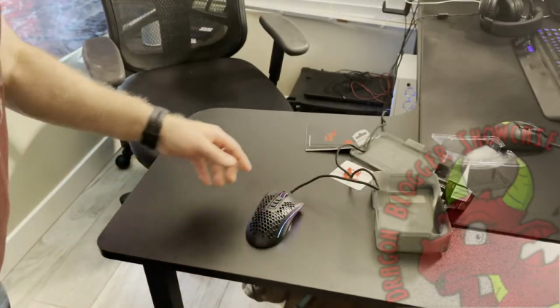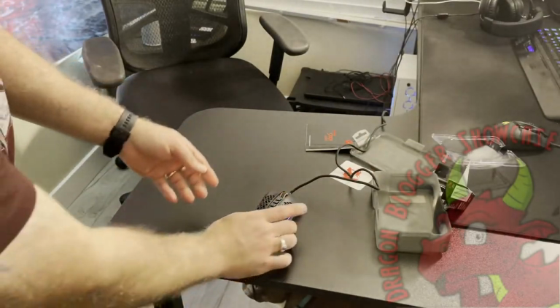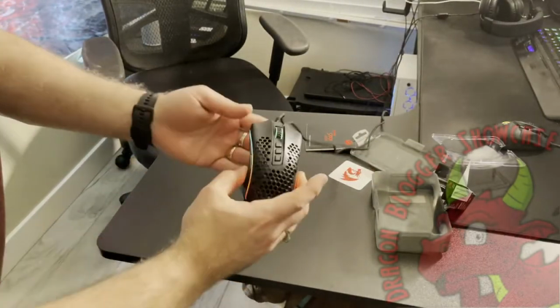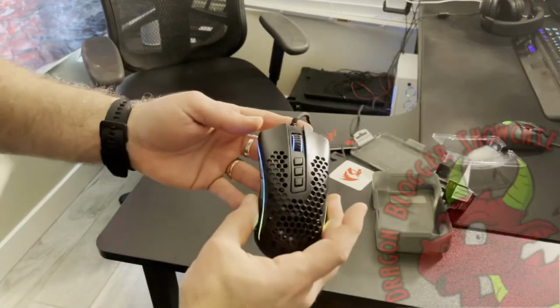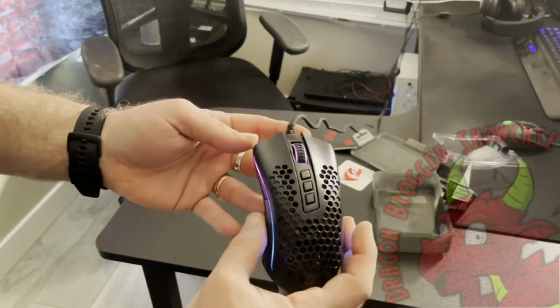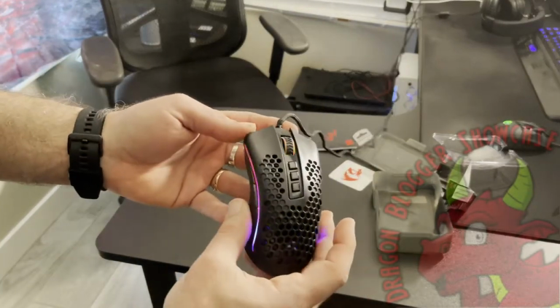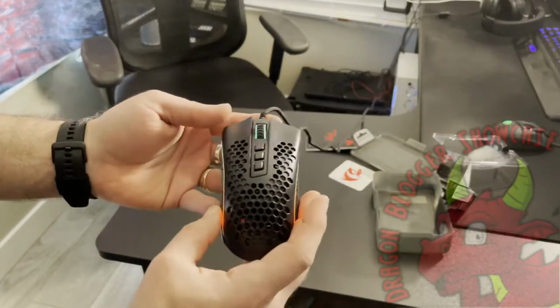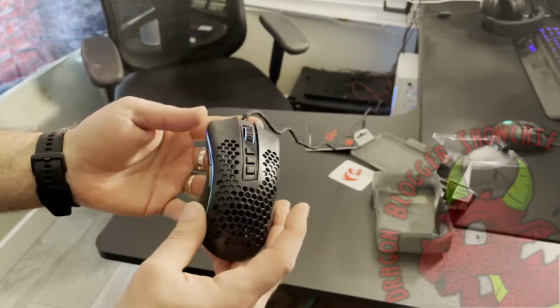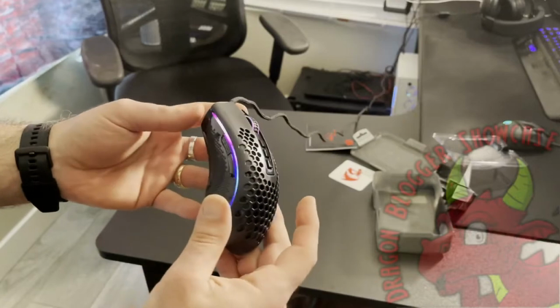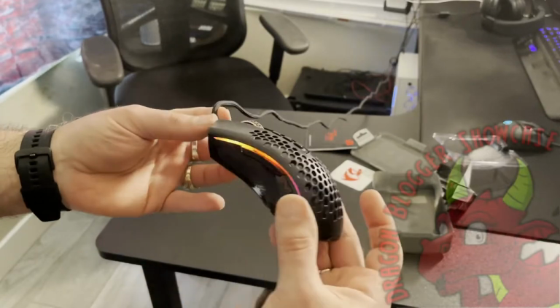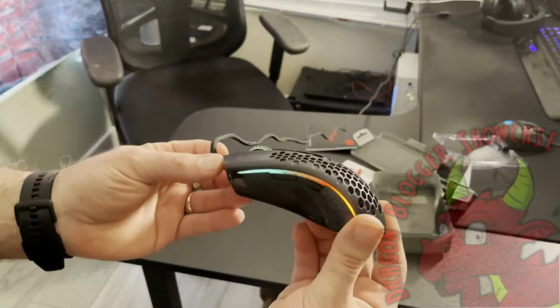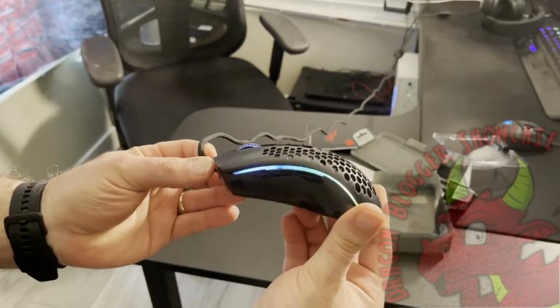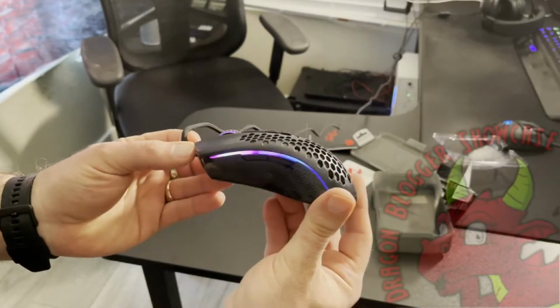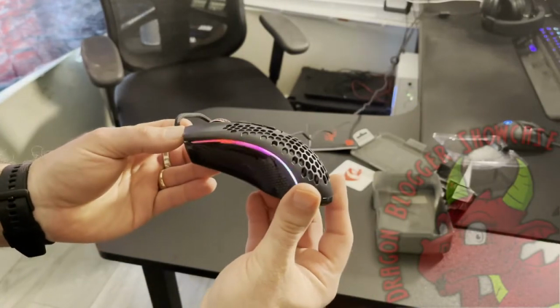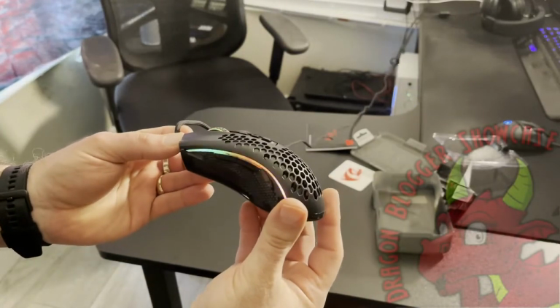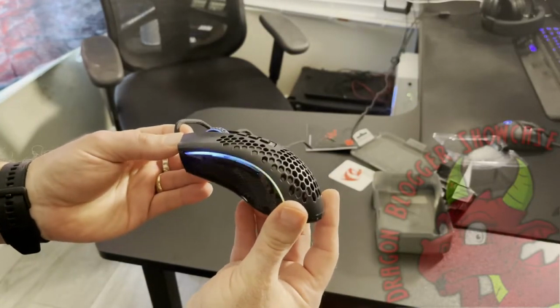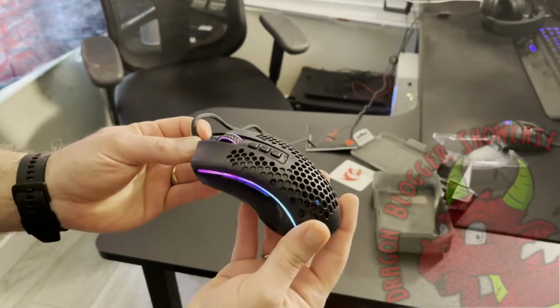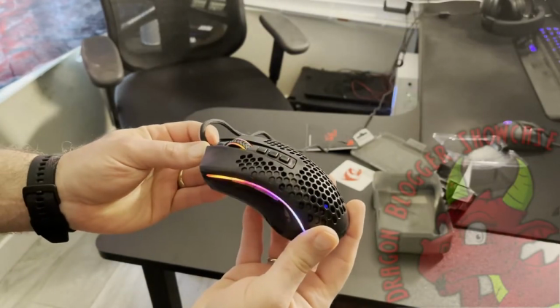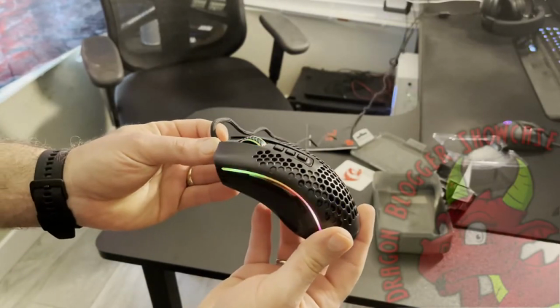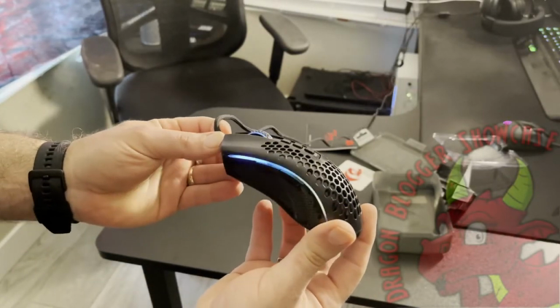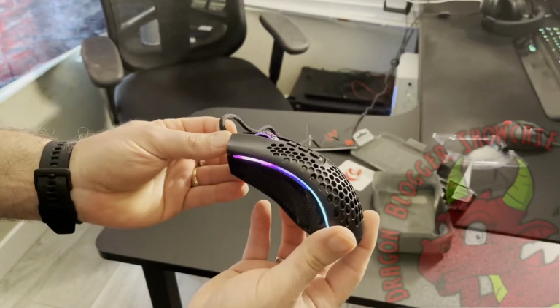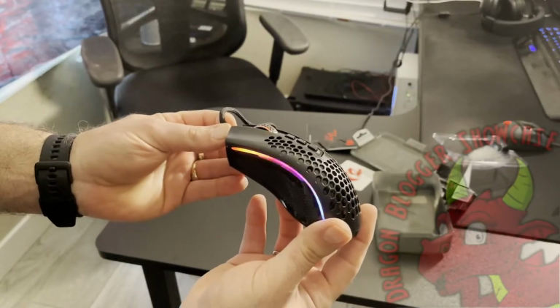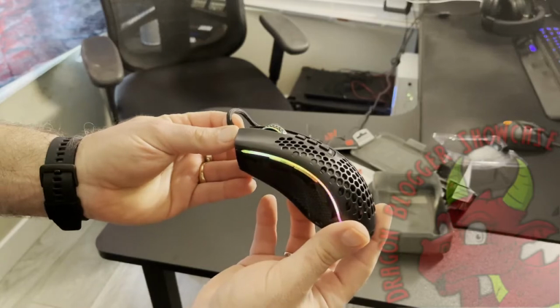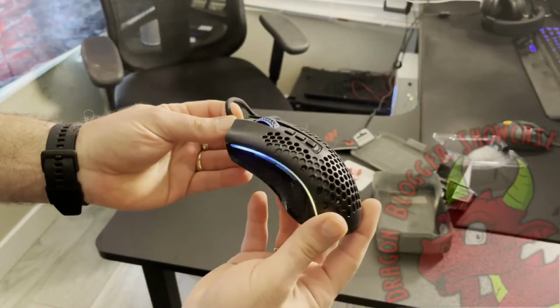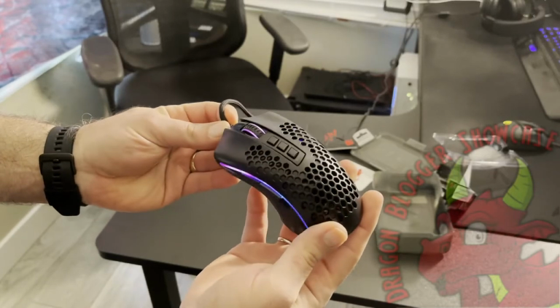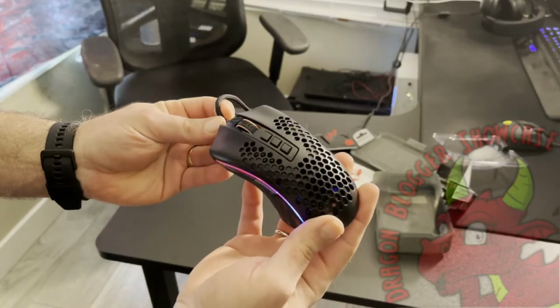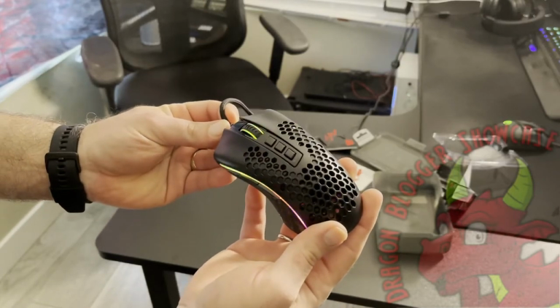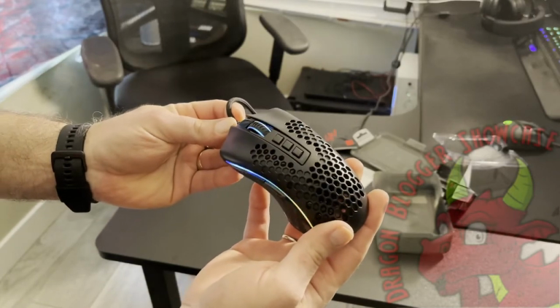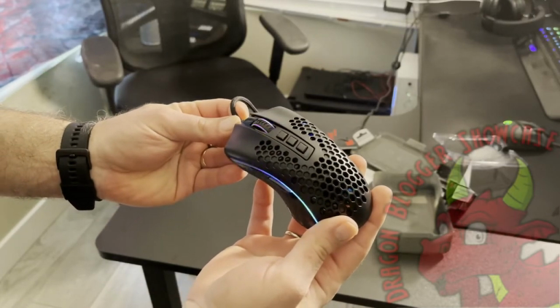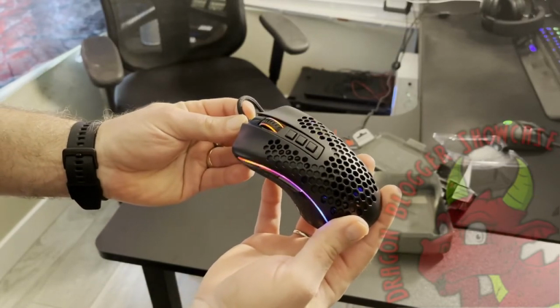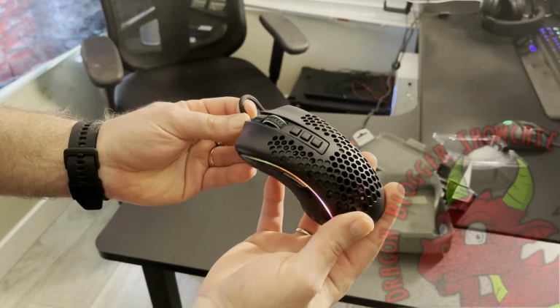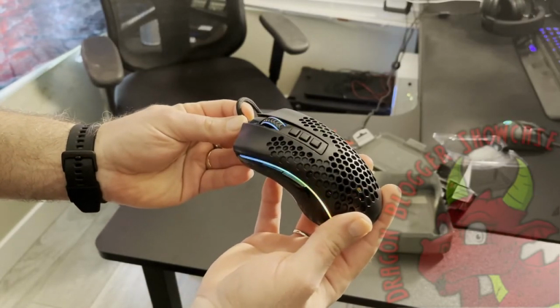So this was just an unboxing showcase. I'm going to test it out and use it and see how it does for a little while, but those take me a couple of weeks before I make a decision on whether or not I really like using a mouse for an extended period of time.